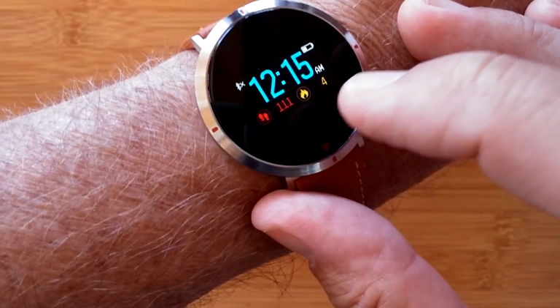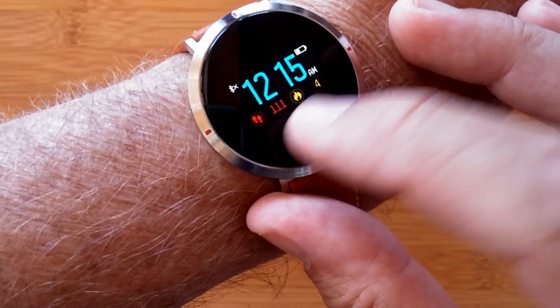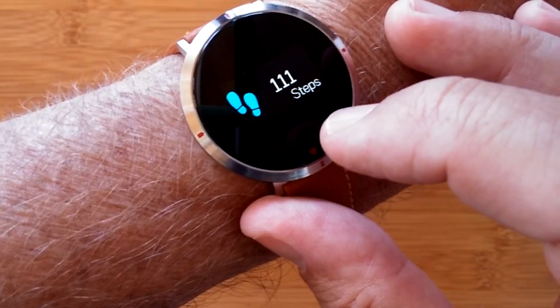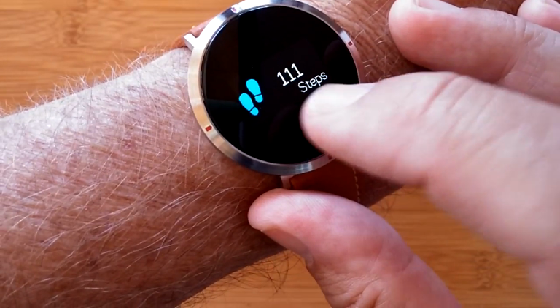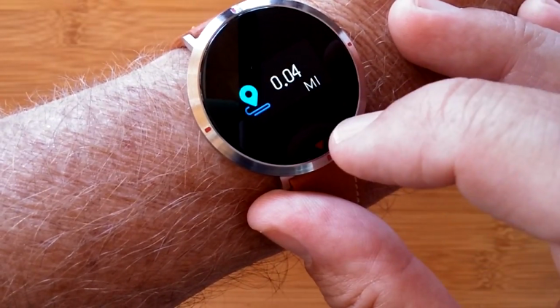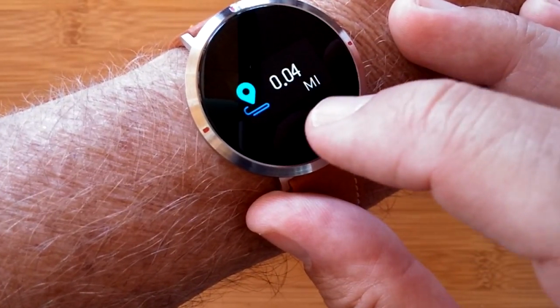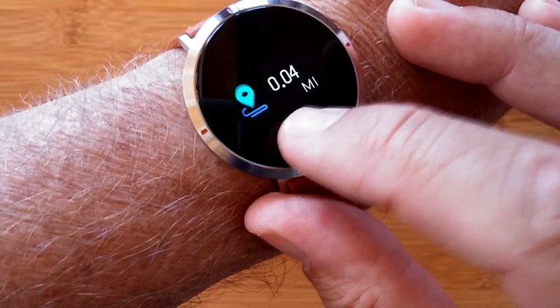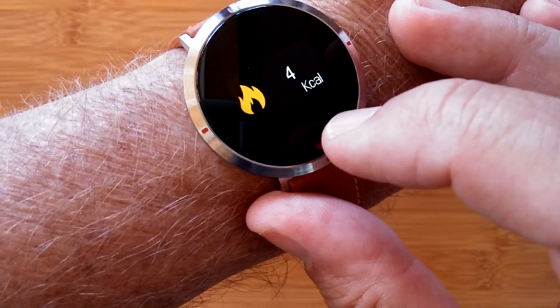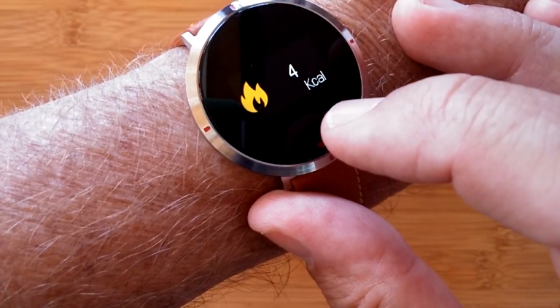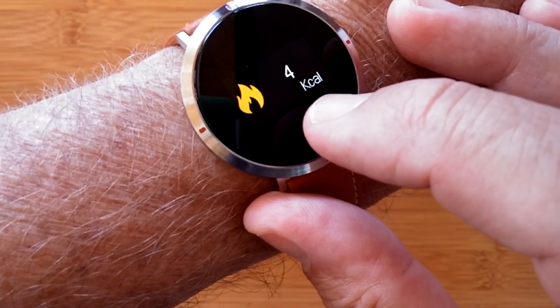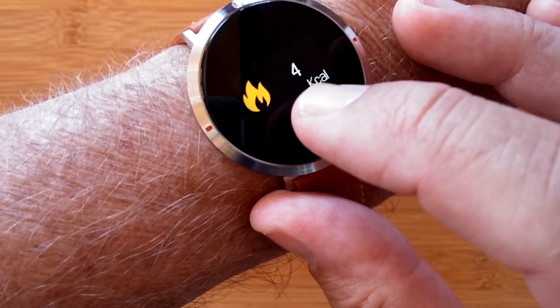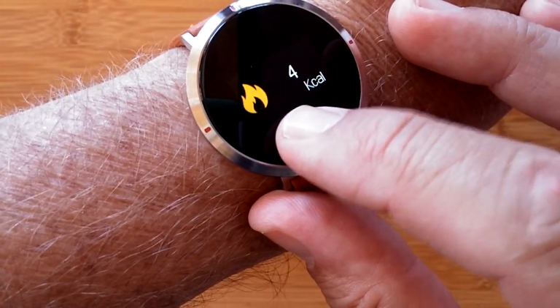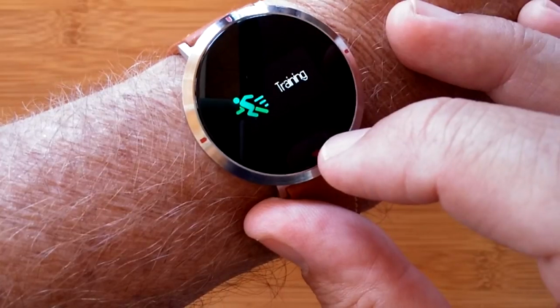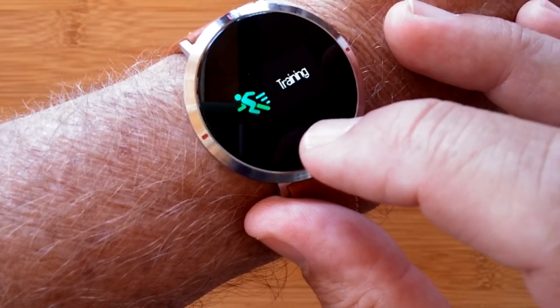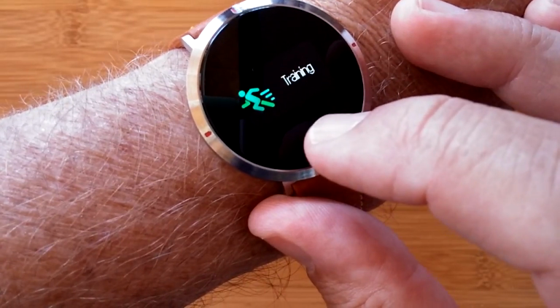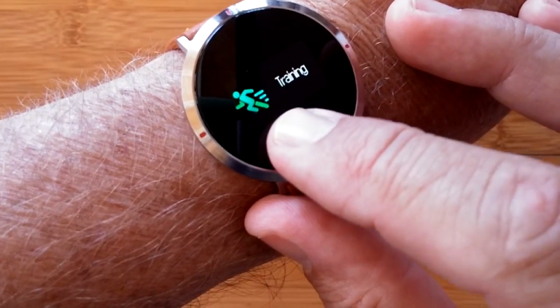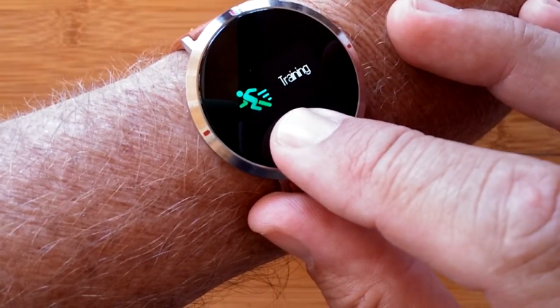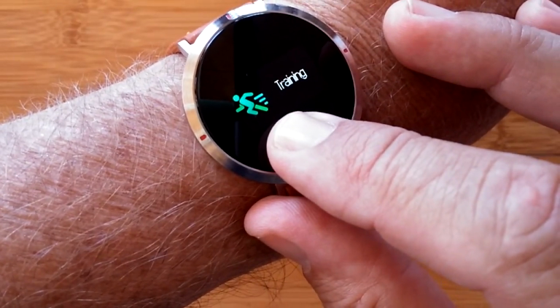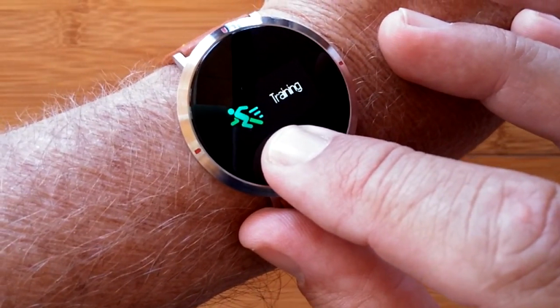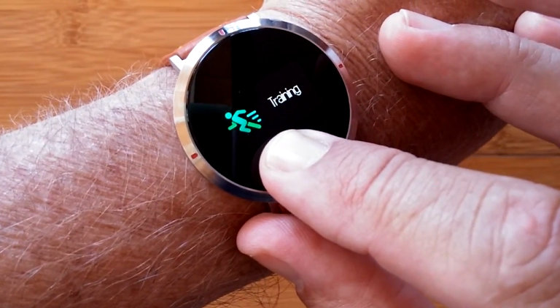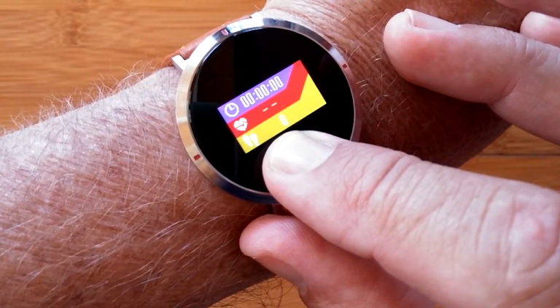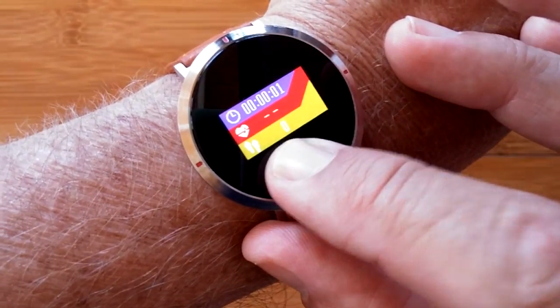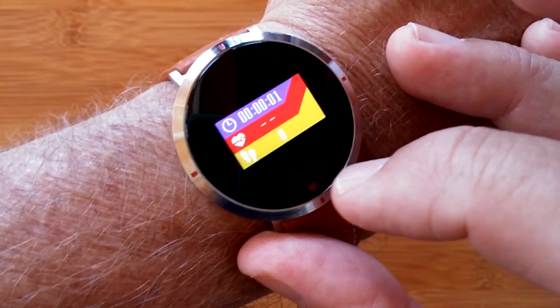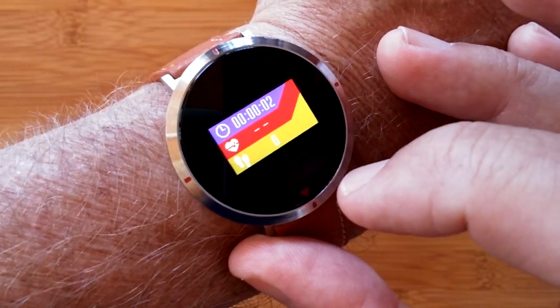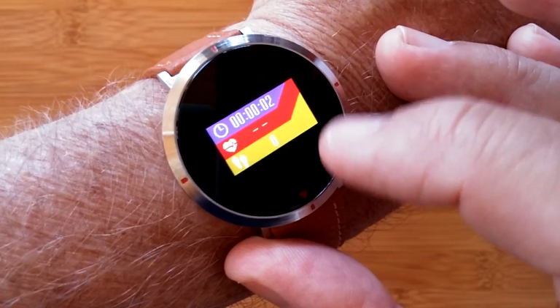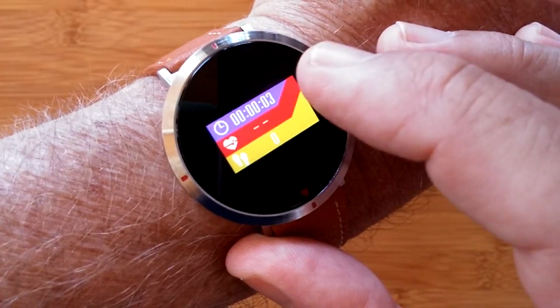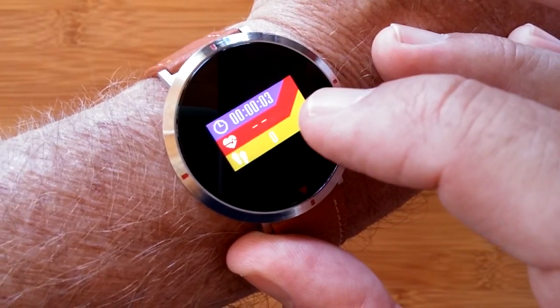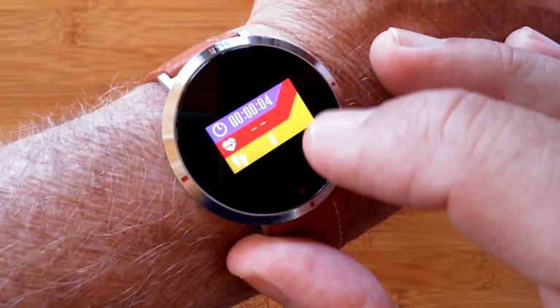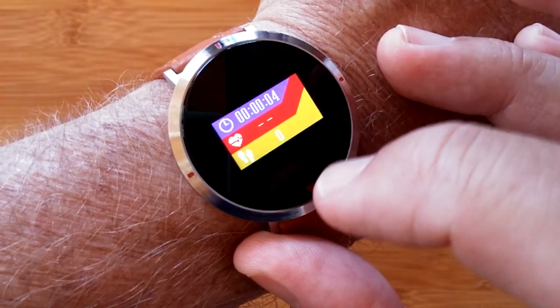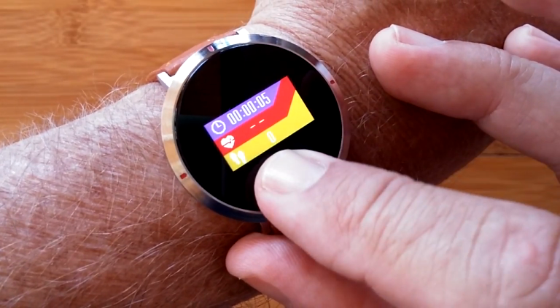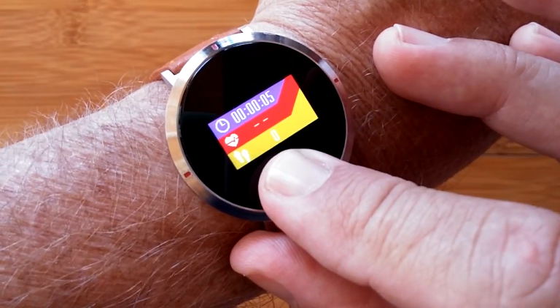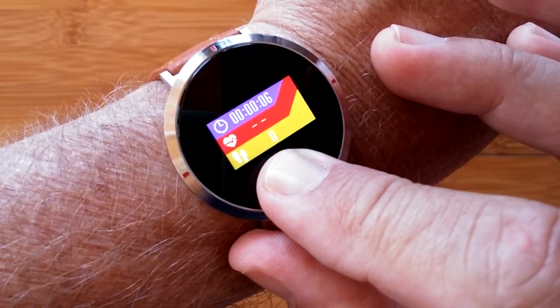You've got your step count, distance traveled, and calories burned computed. In addition, there's a training section that when you press and hold brings up a panel where you have stopwatch, heart rate, and steps walked.